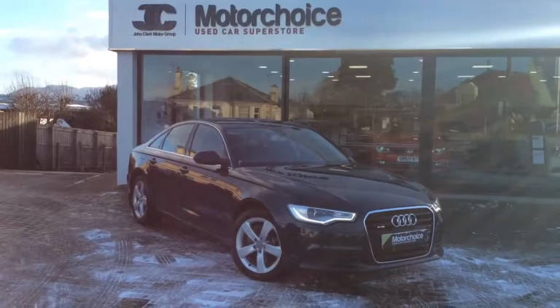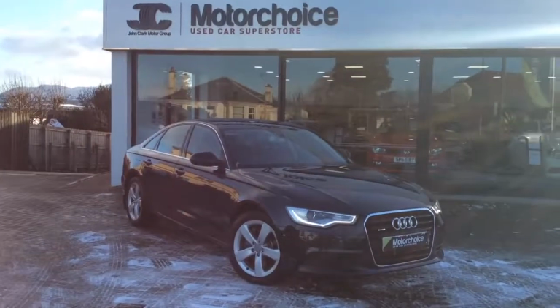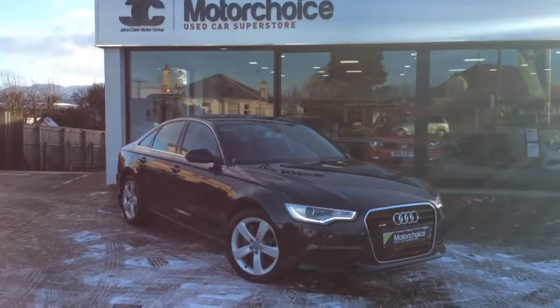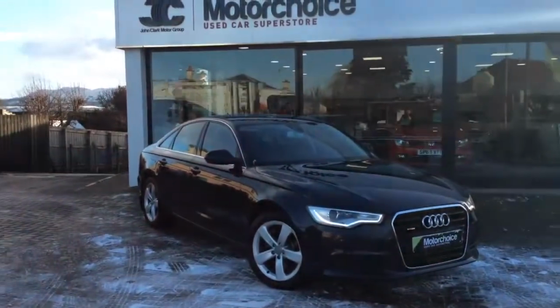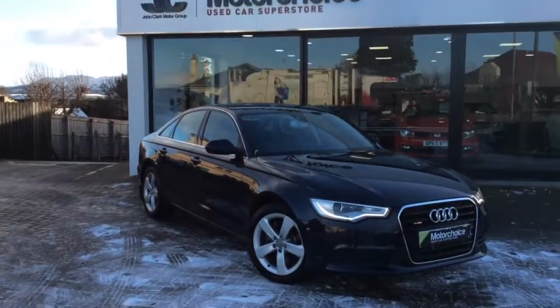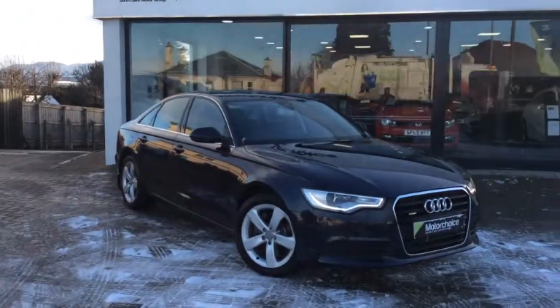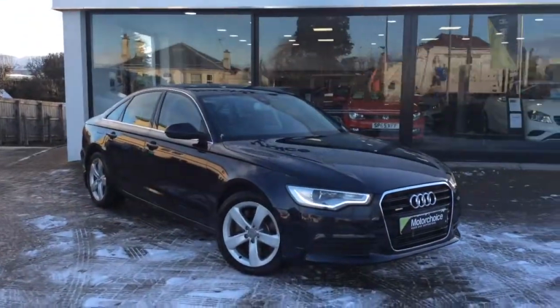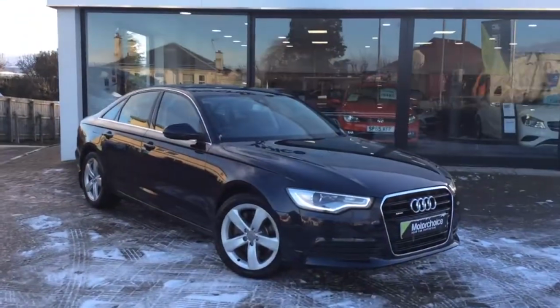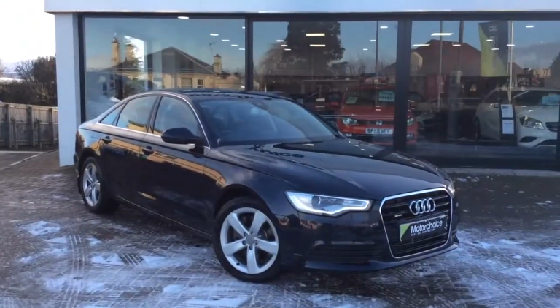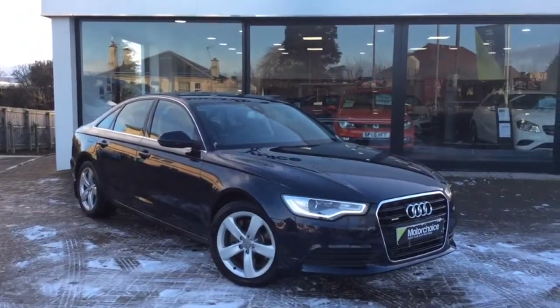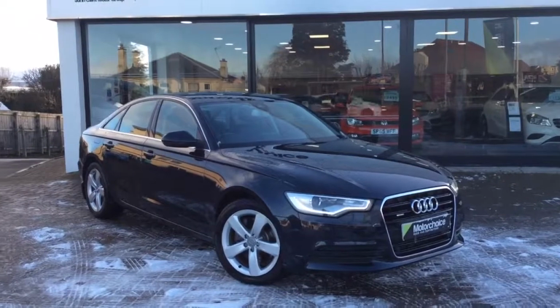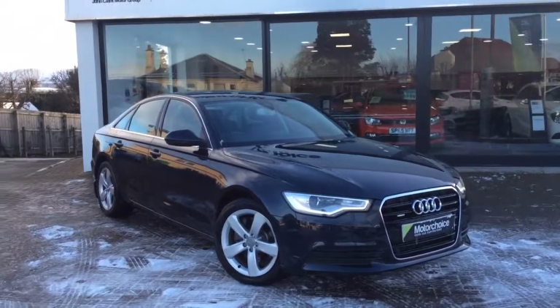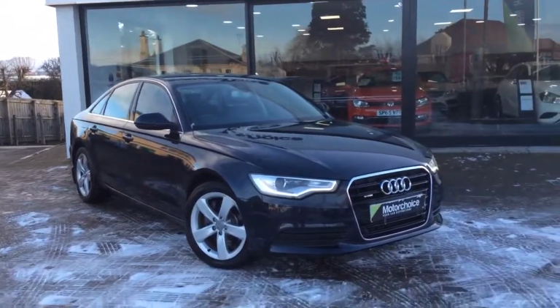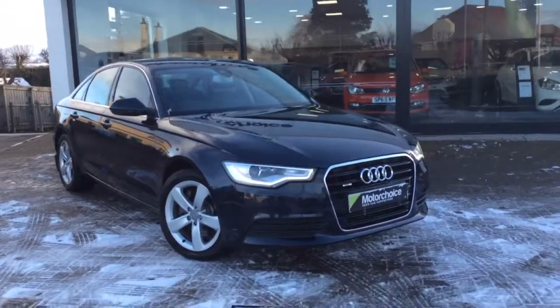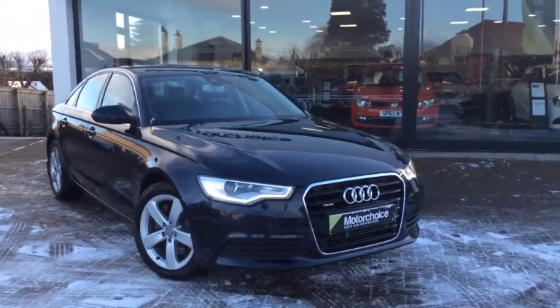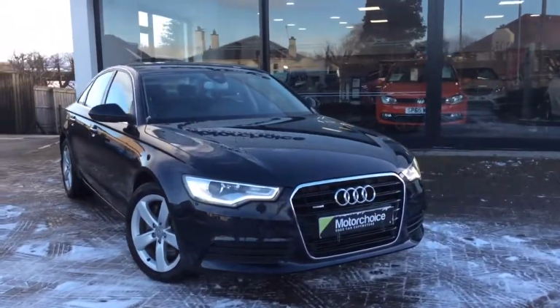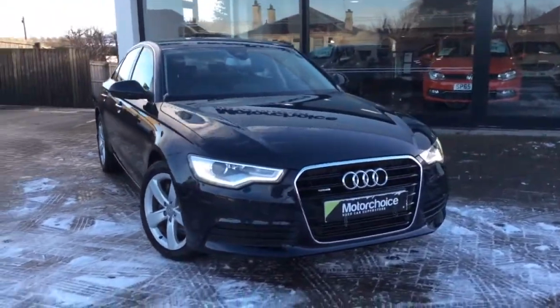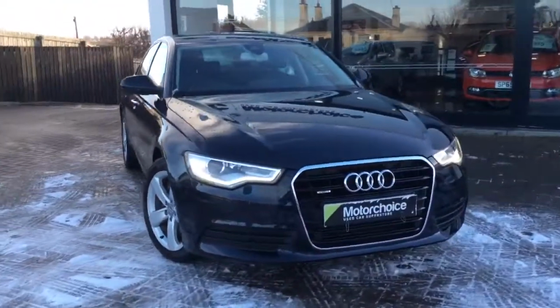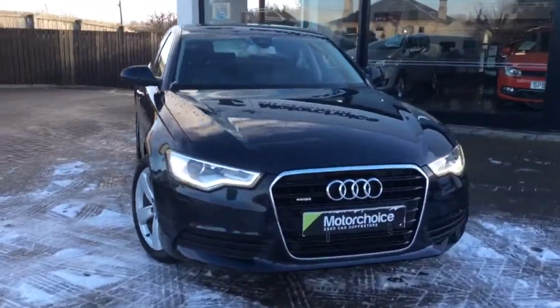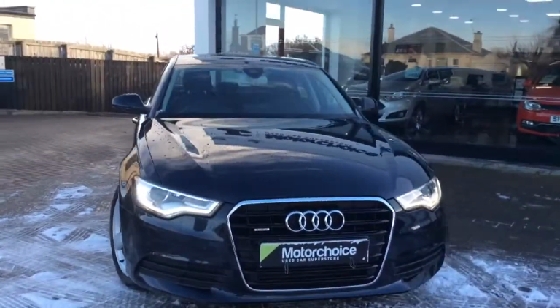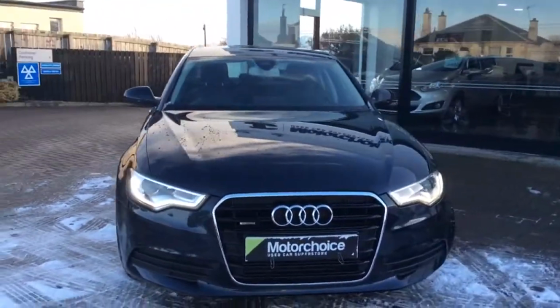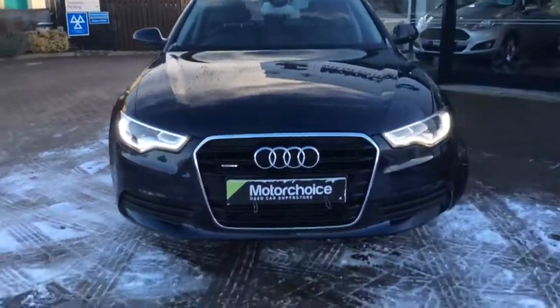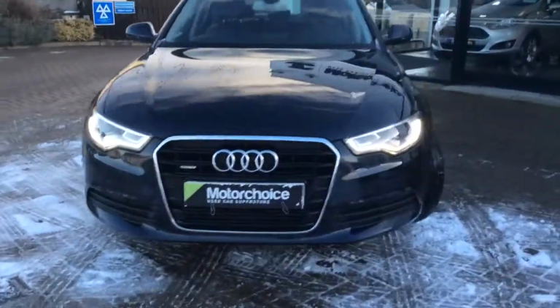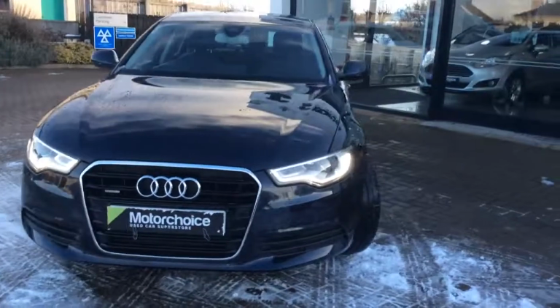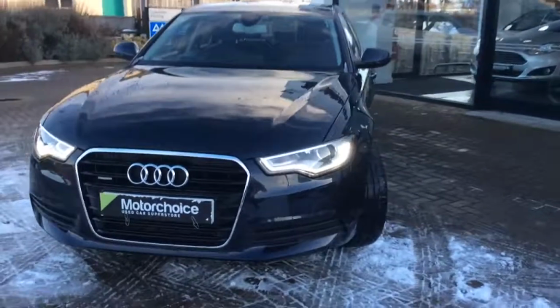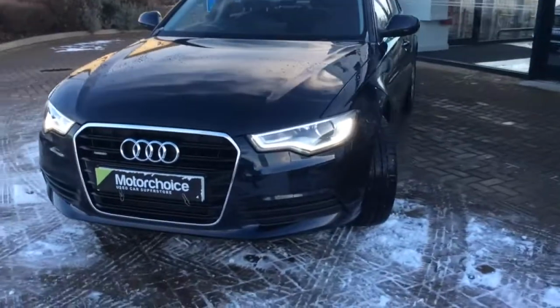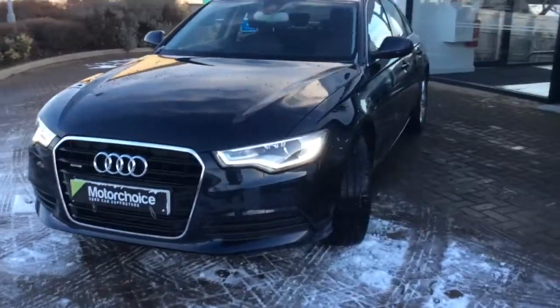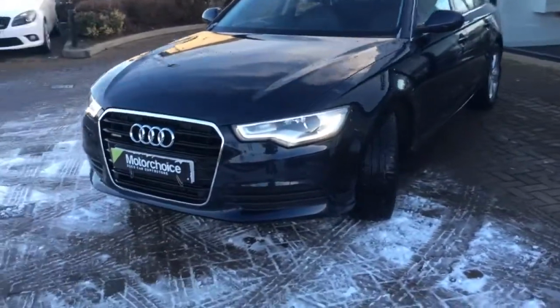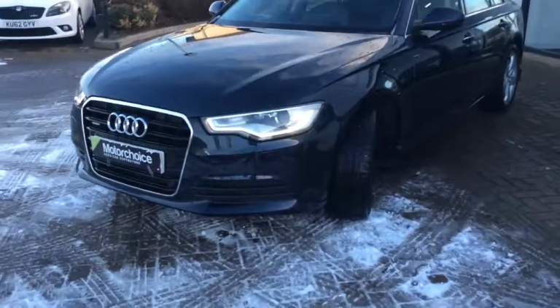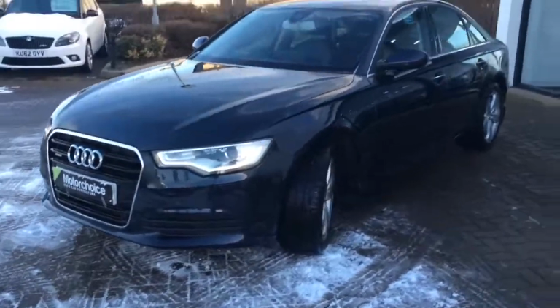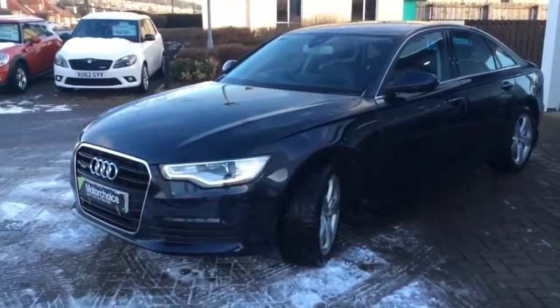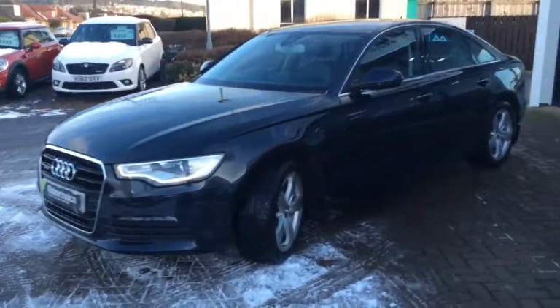Good afternoon and welcome to Winstreet Clark Motor Choice. Today we have an absolutely outstanding car — an Audi A6 3.0L TDI Quattro automatic, four wheel drive.